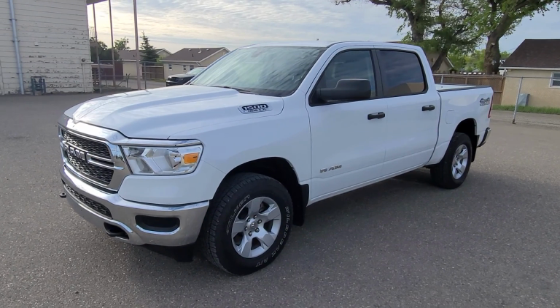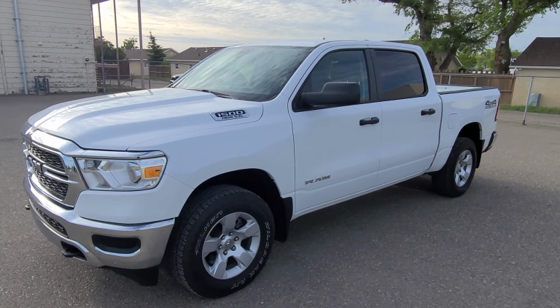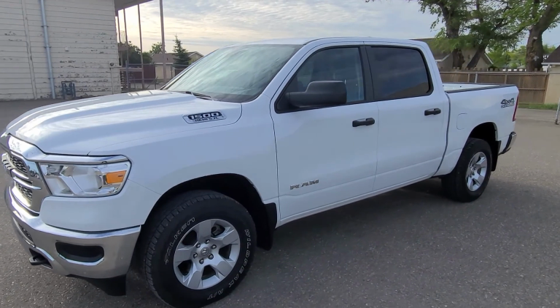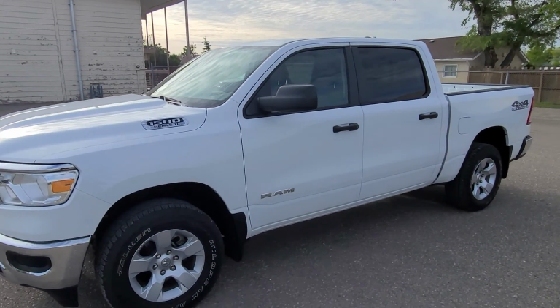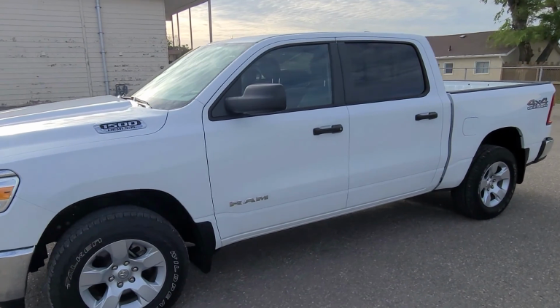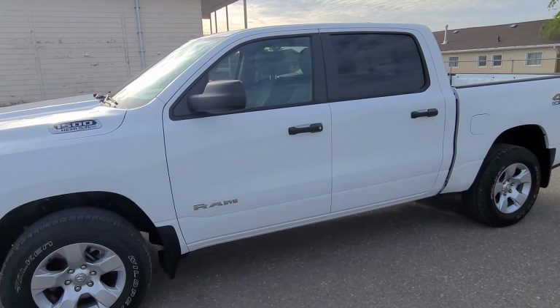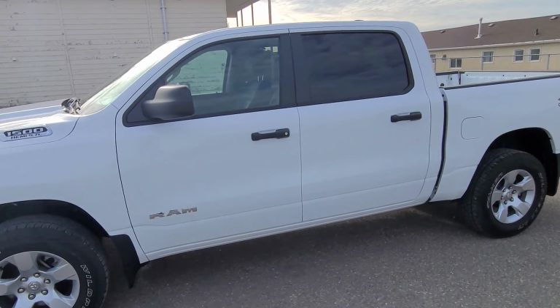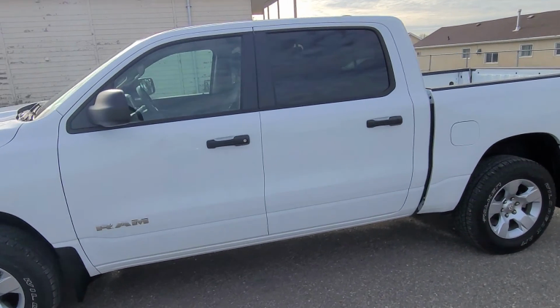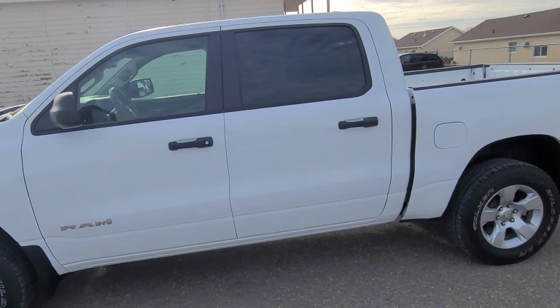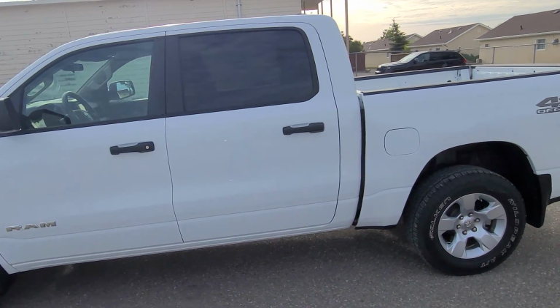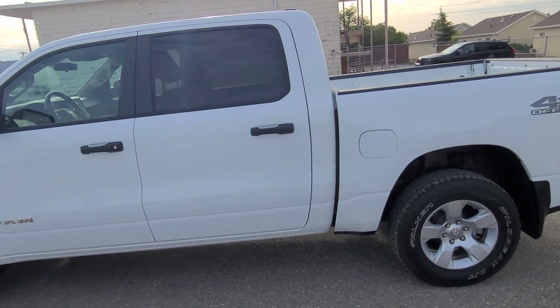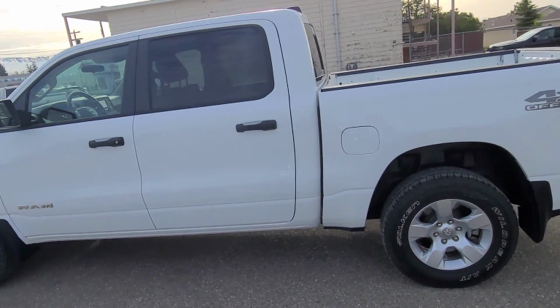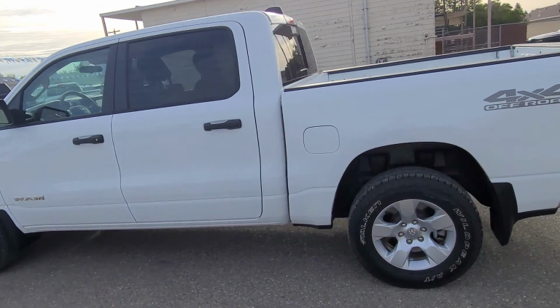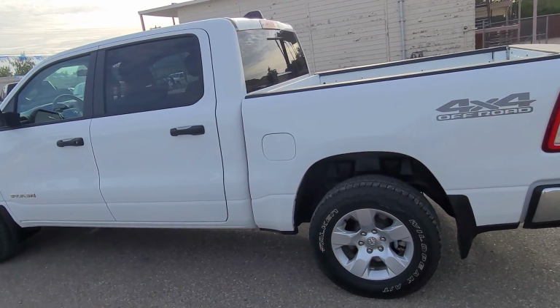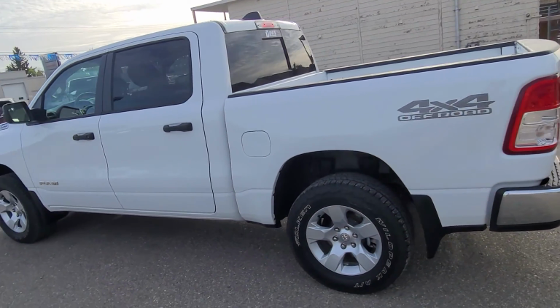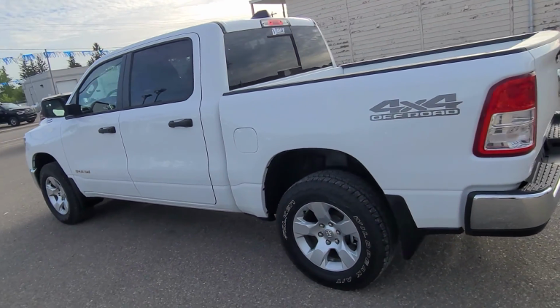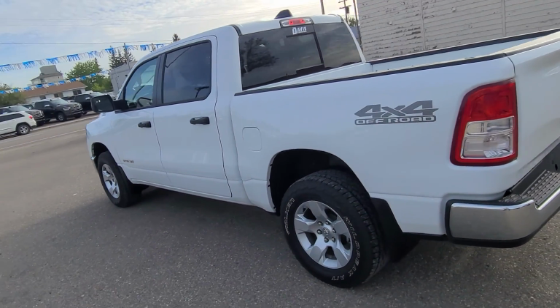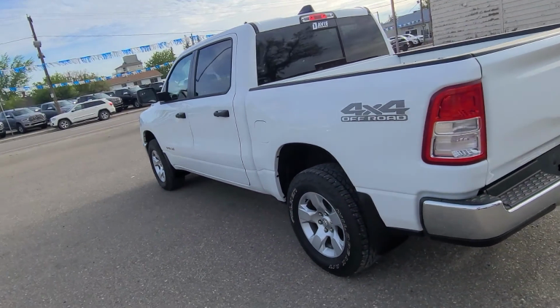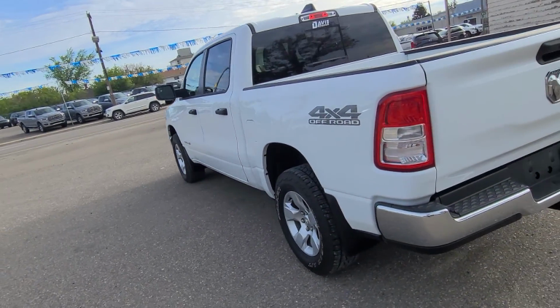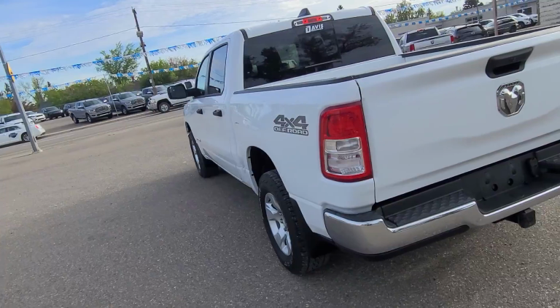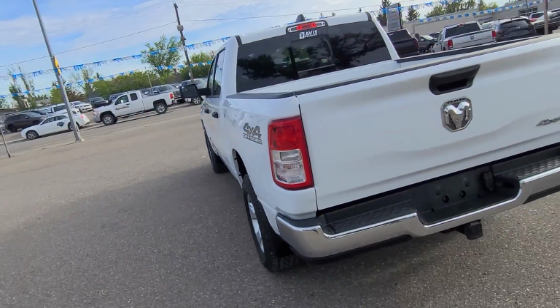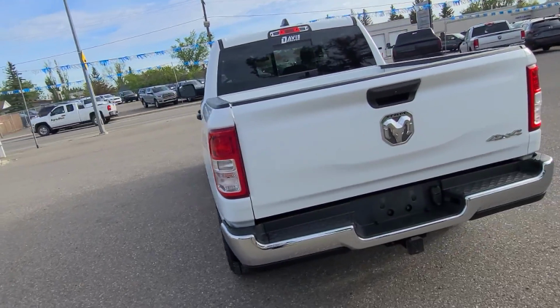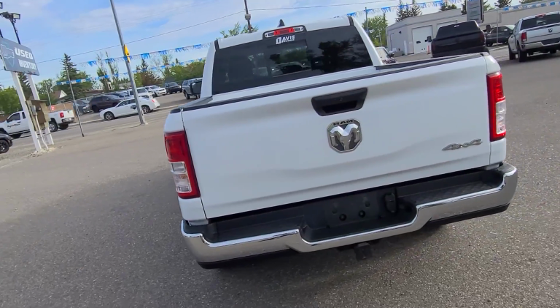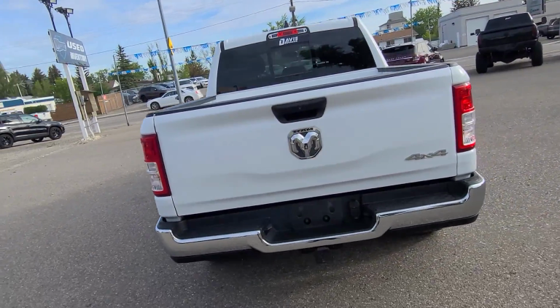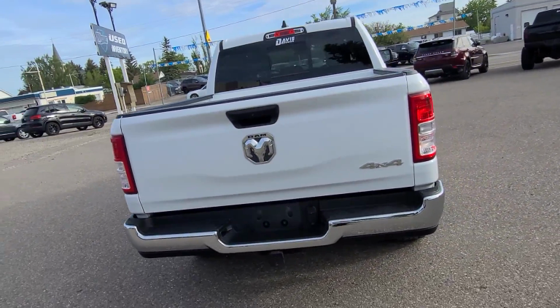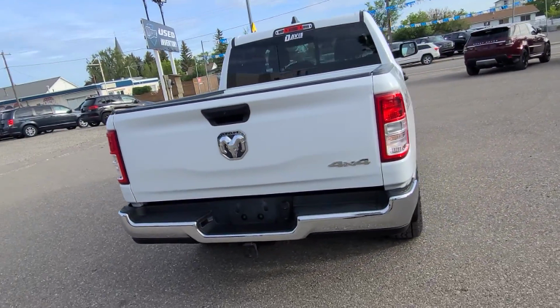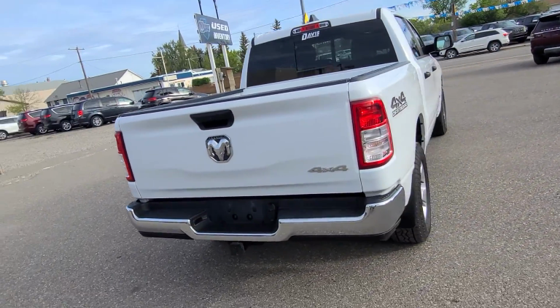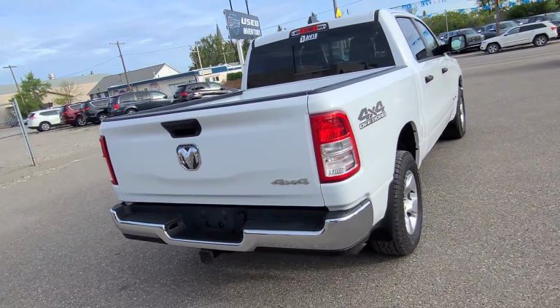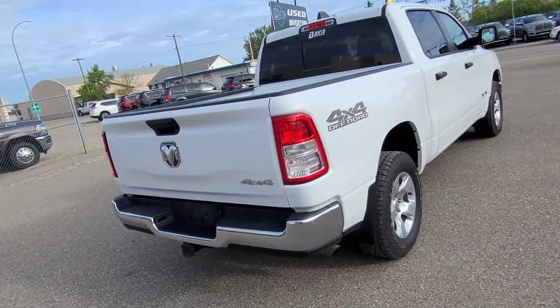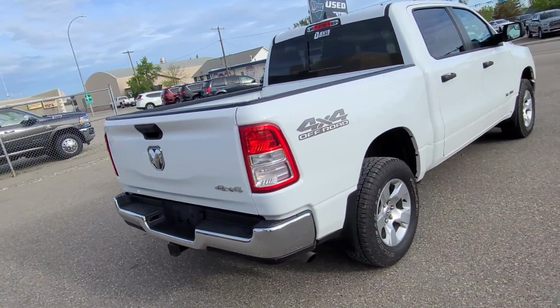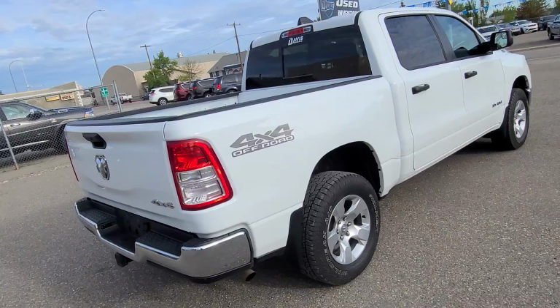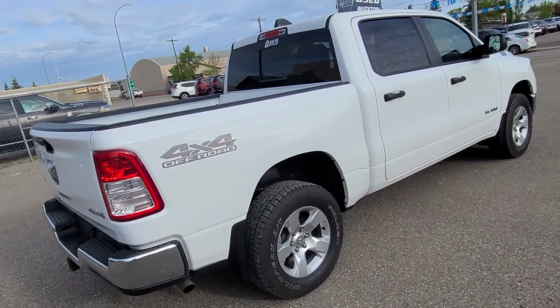Stock number 15450, this is a 2019 Ram 1500 Tradesman, bright white in color, gray cloth interior and seating for six, full-size crew cab.